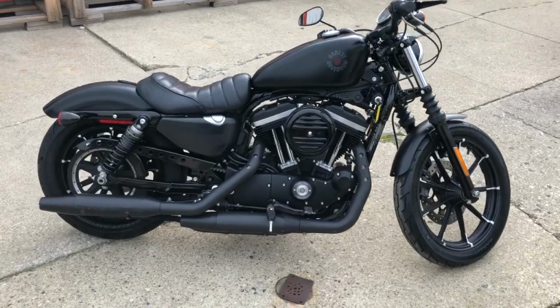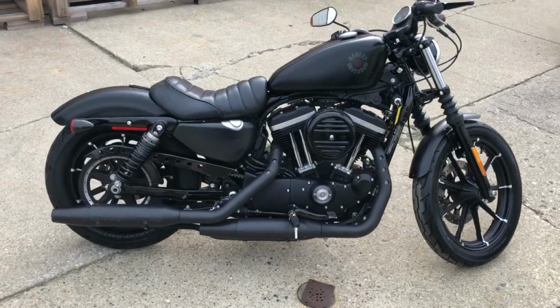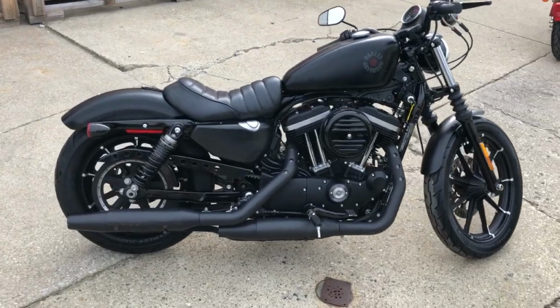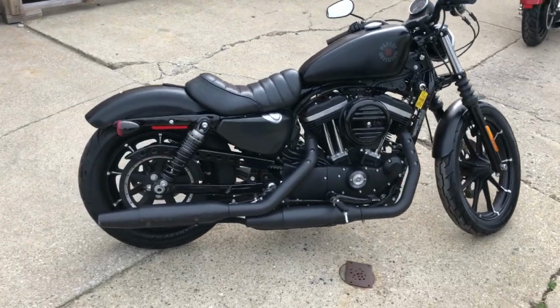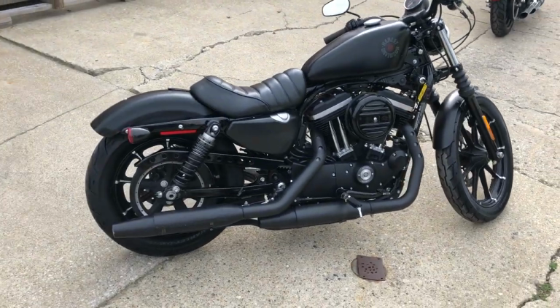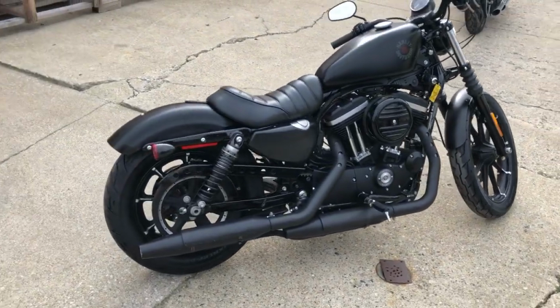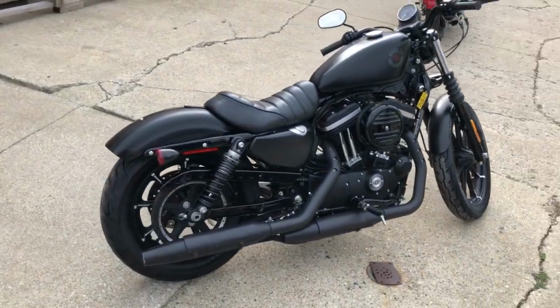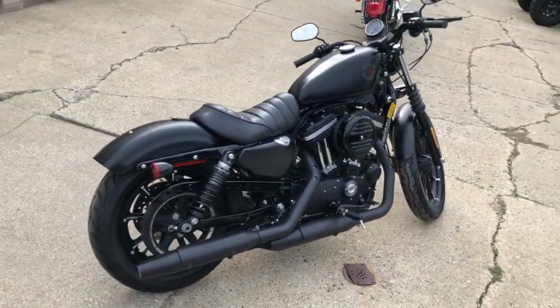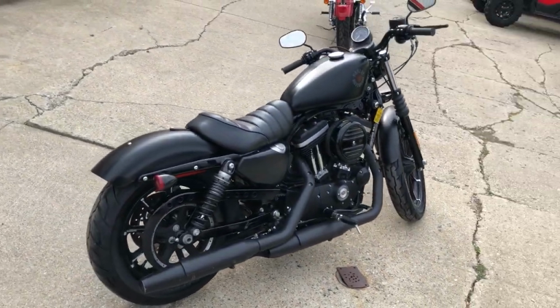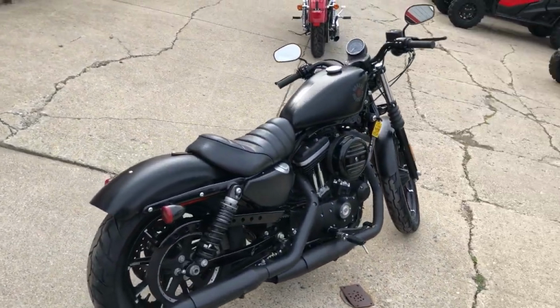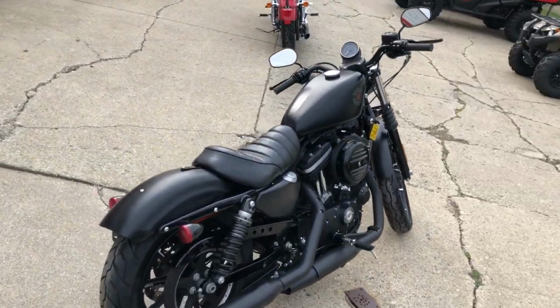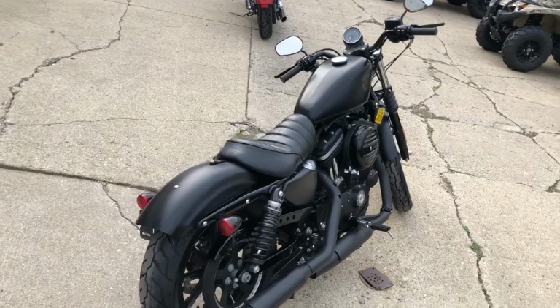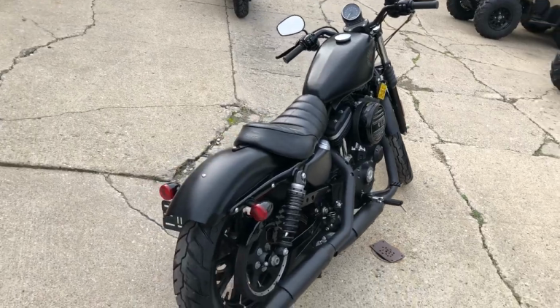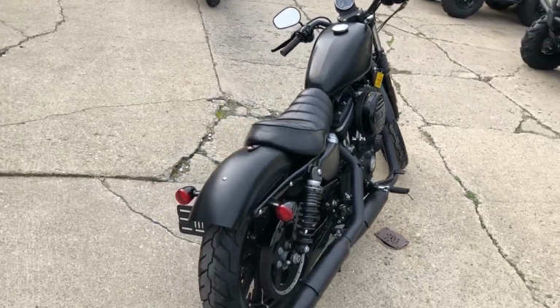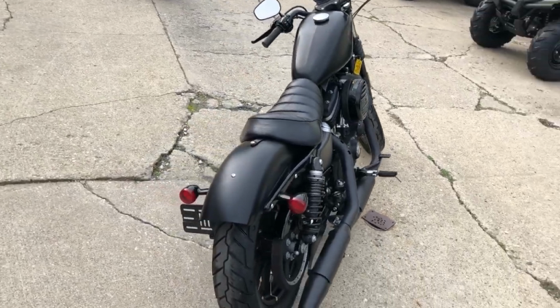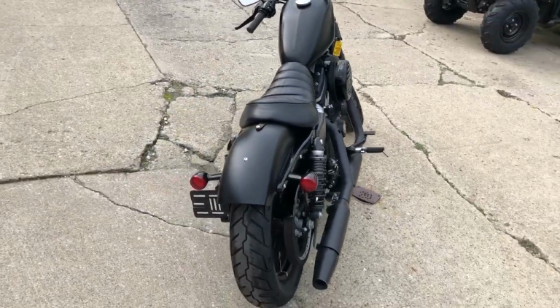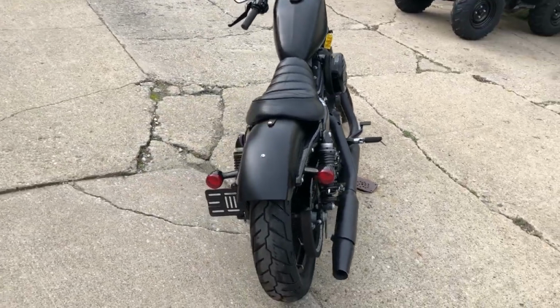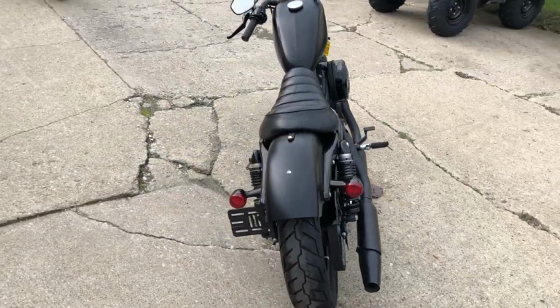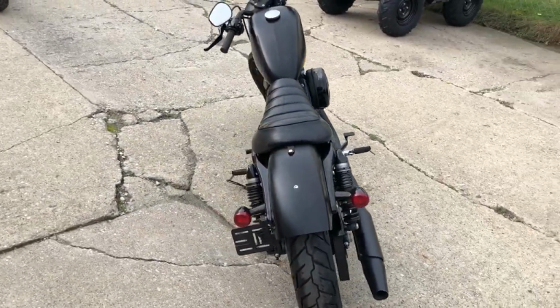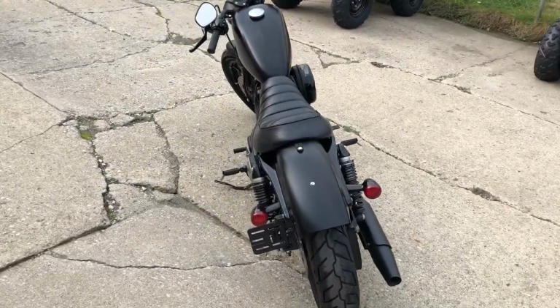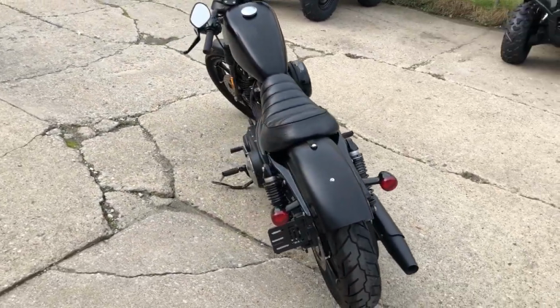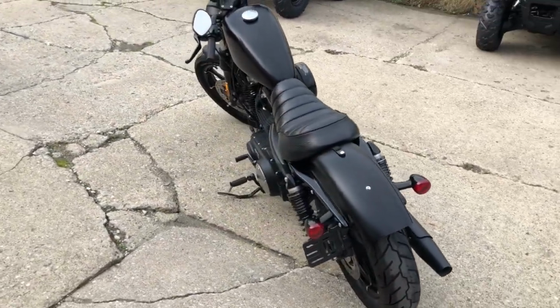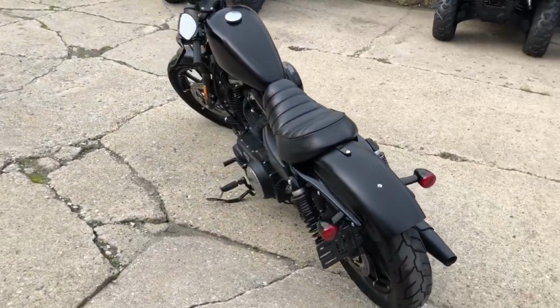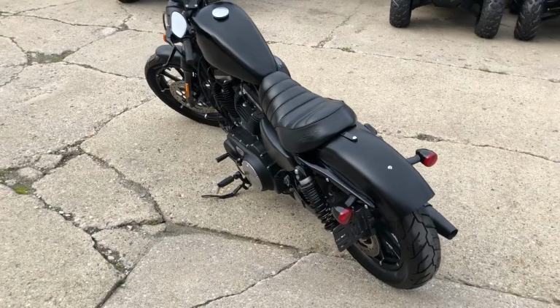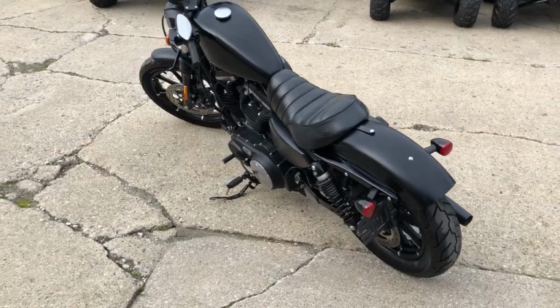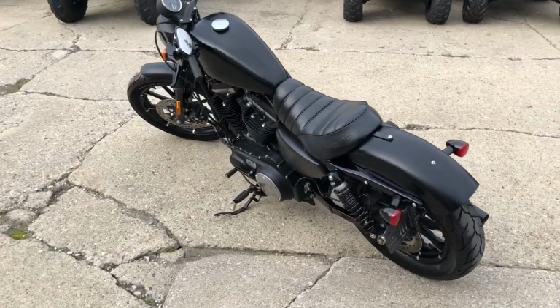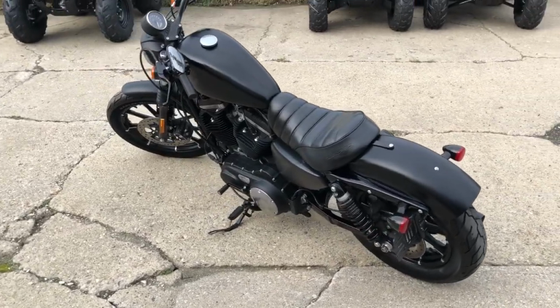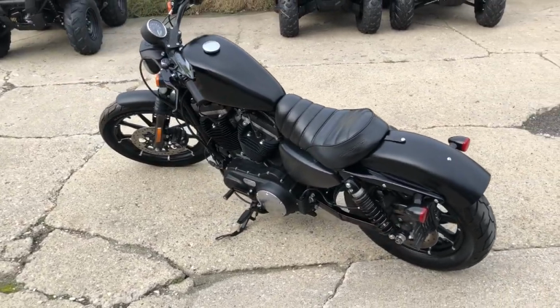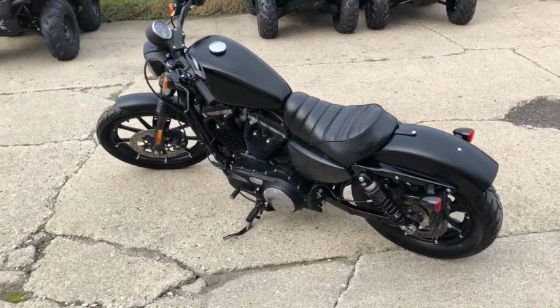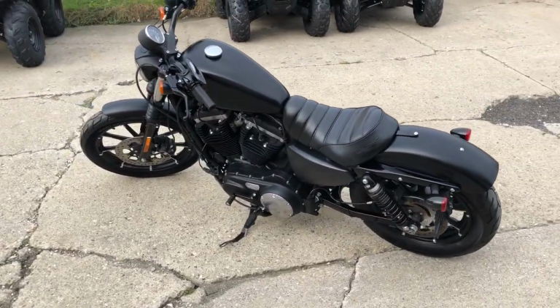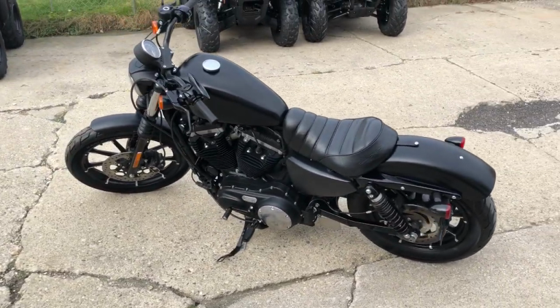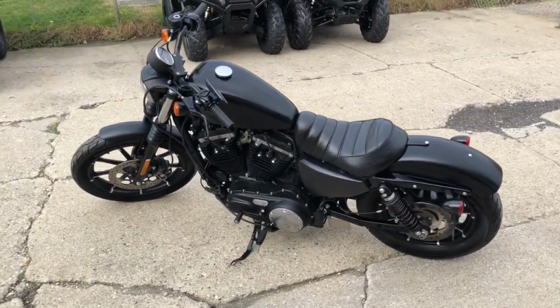It's a one owner, includes a warranty, just serviced, dealership inspected, all the fluids have been changed, runs strong, everything works. This one is ready to go. Save thousands from new — that's a 2019 Iron 883, only $6,999.